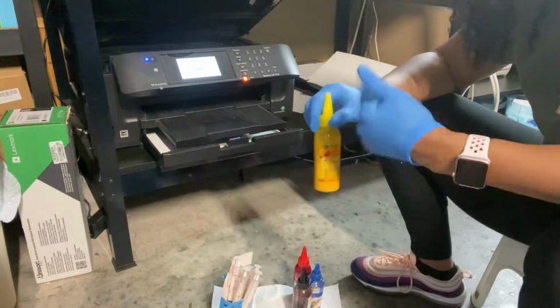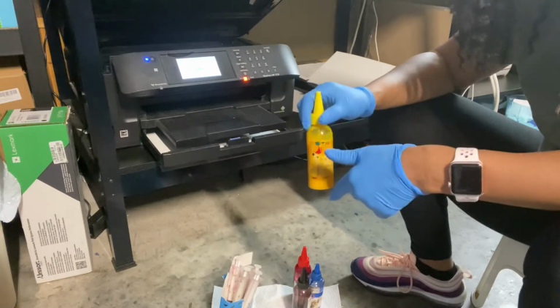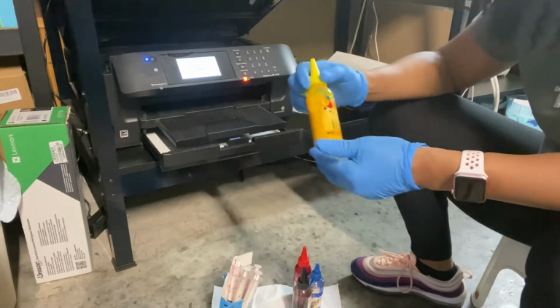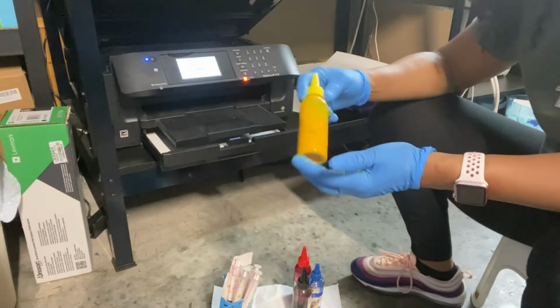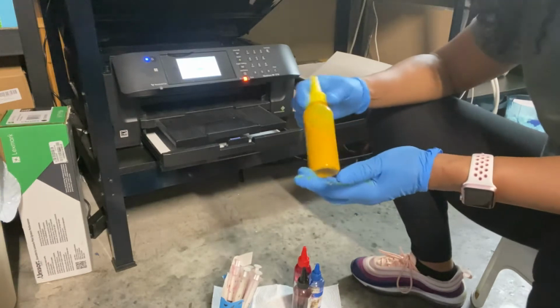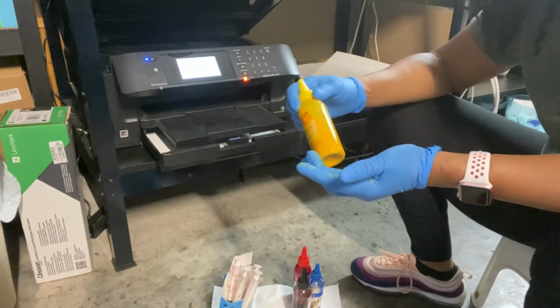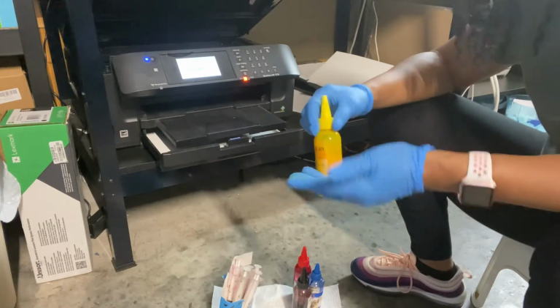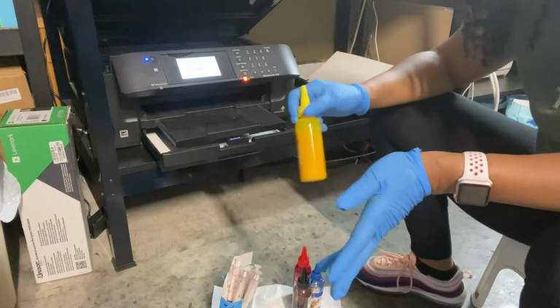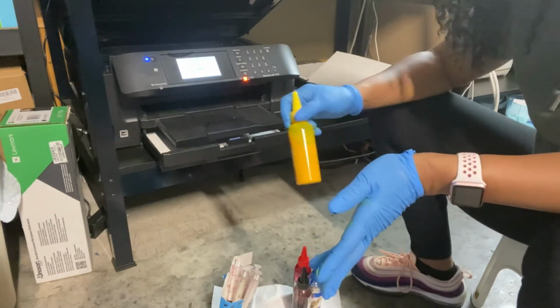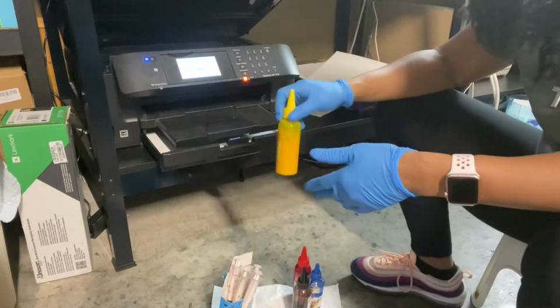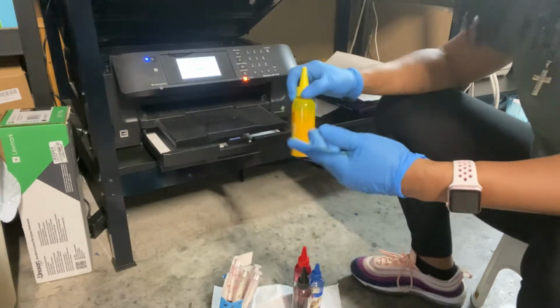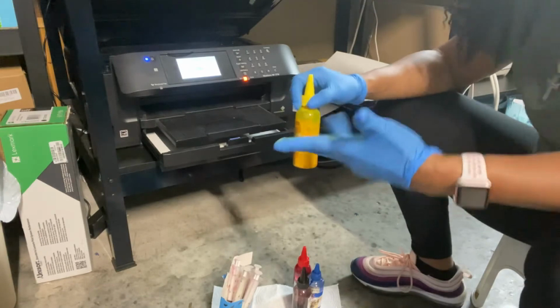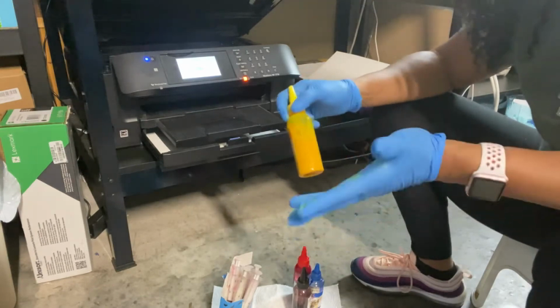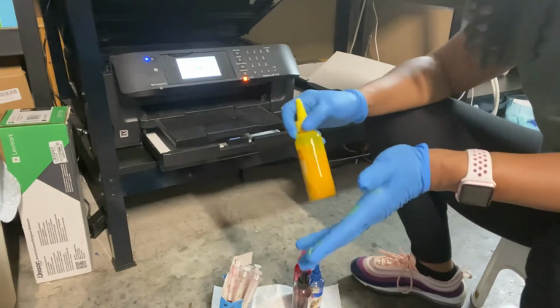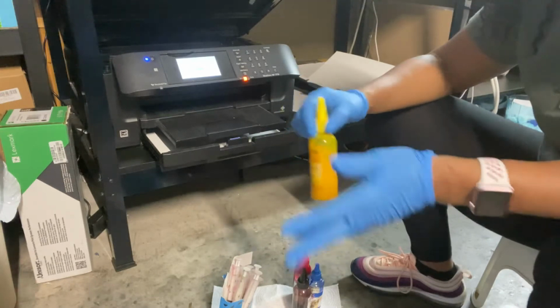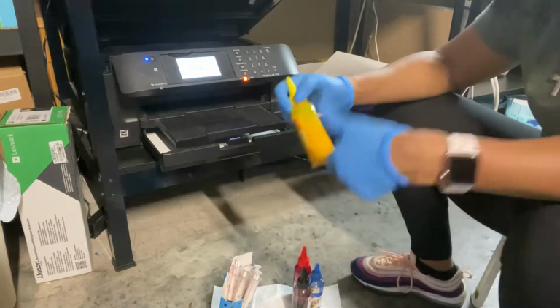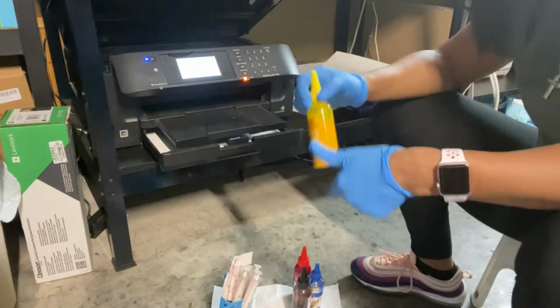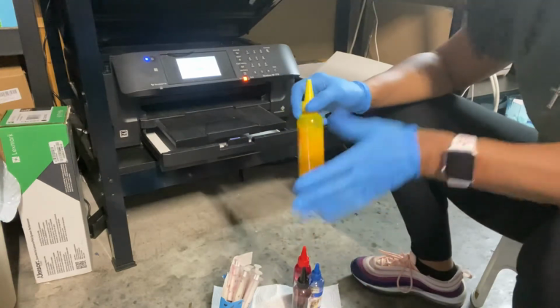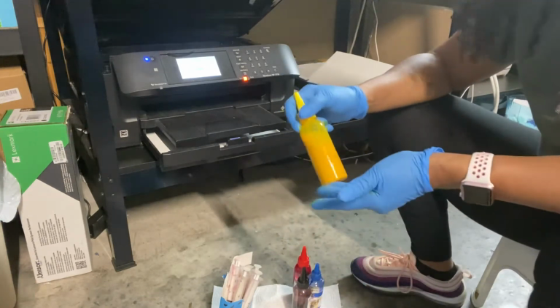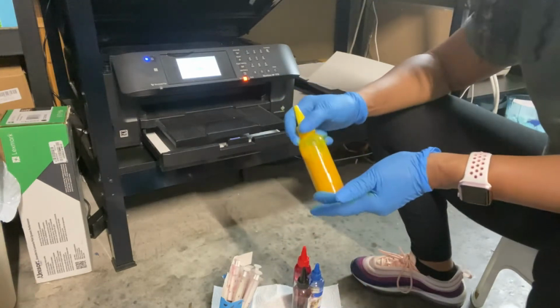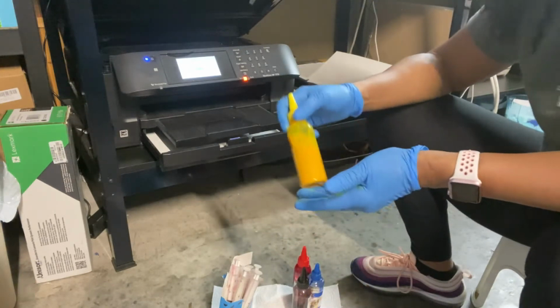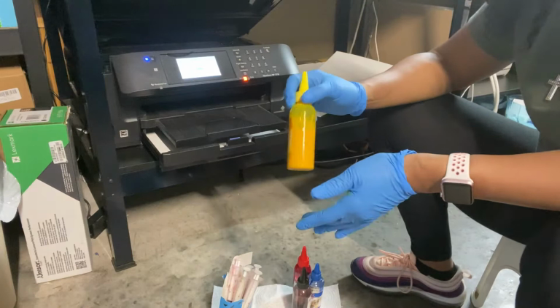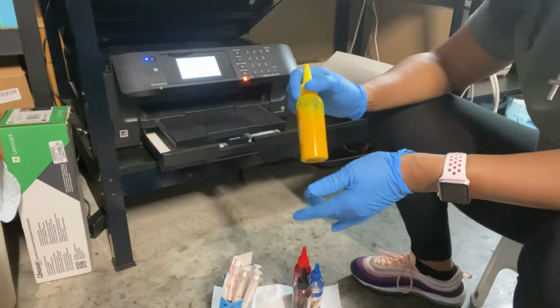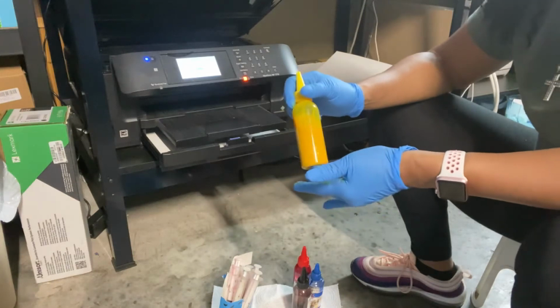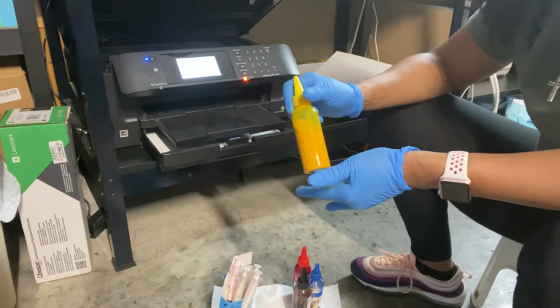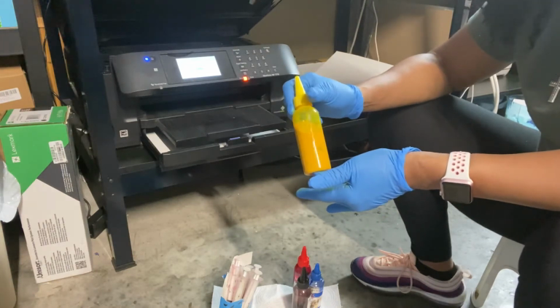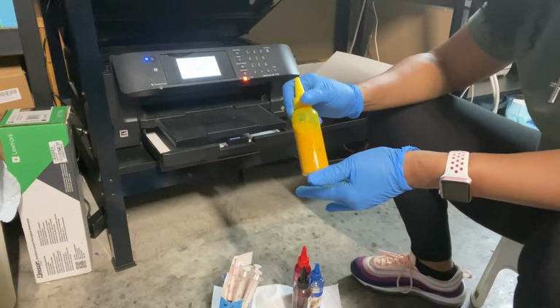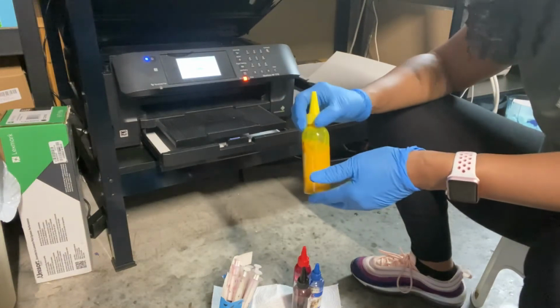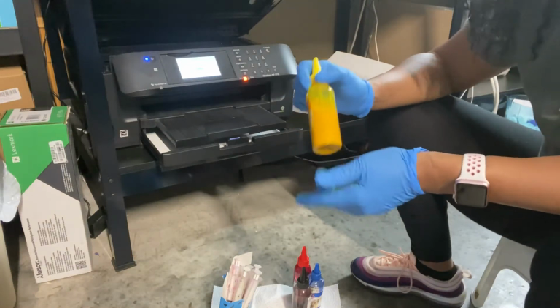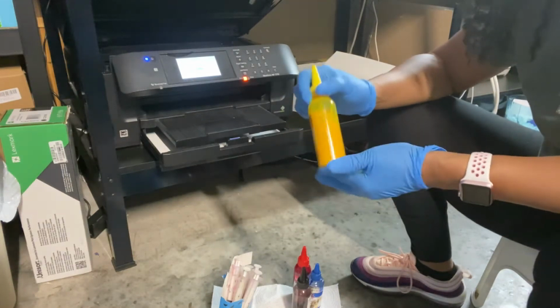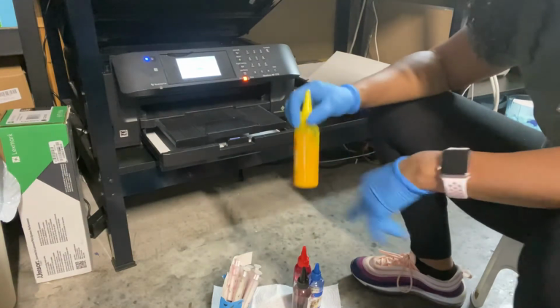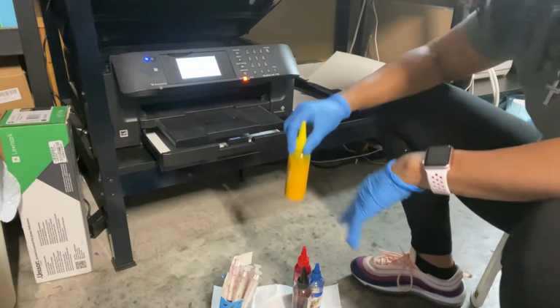This is Printer Jacks ink — I bought this ink when I first bought this printer and it's been working really good for me. I do have Cosmos ink which I'm going to use after I'm done with all of these bottles.